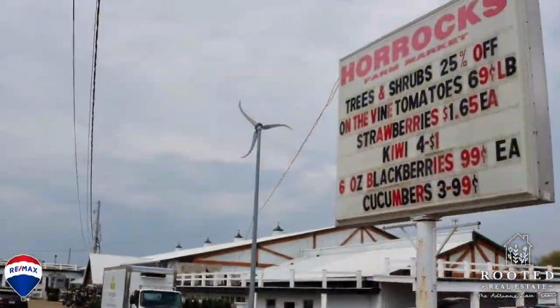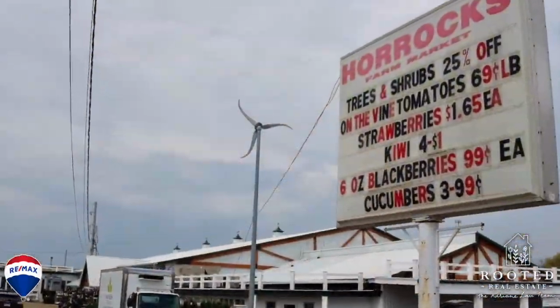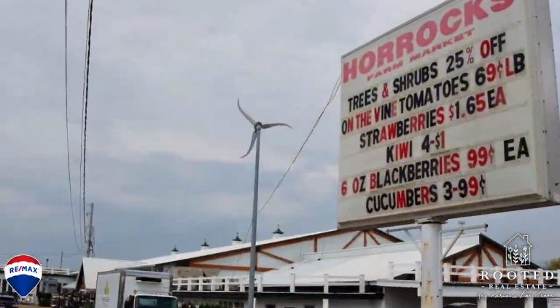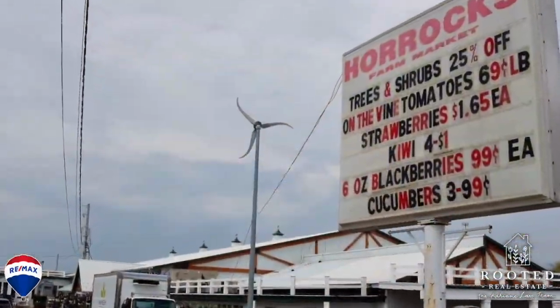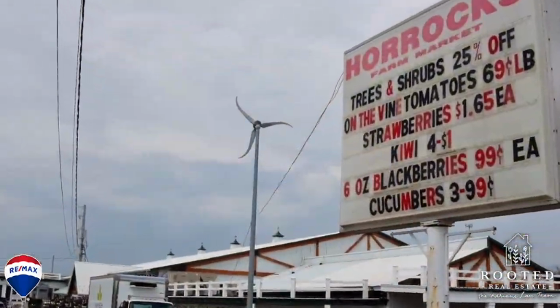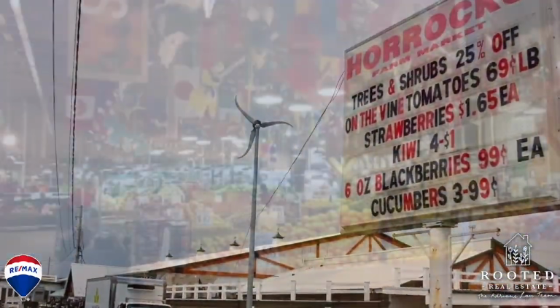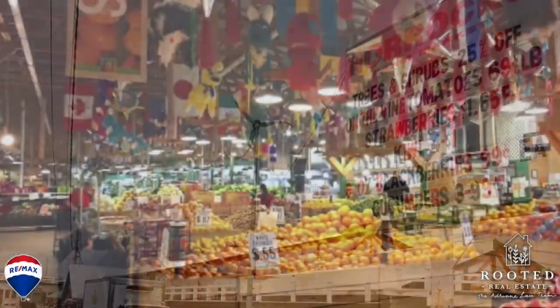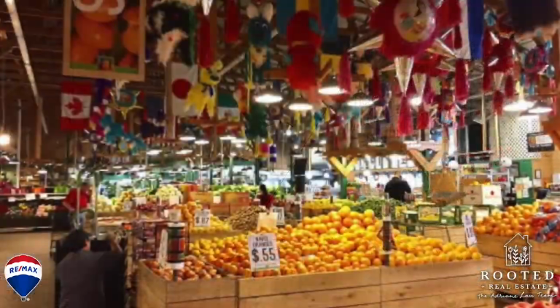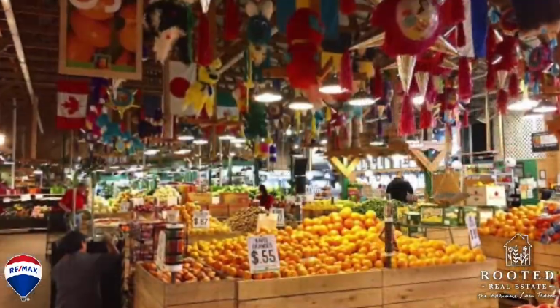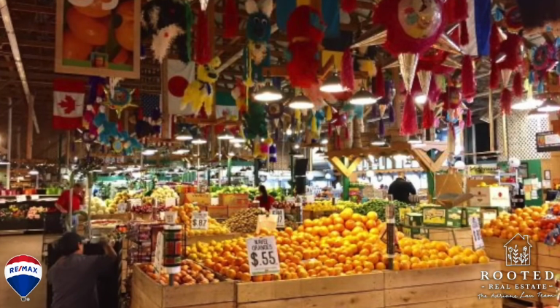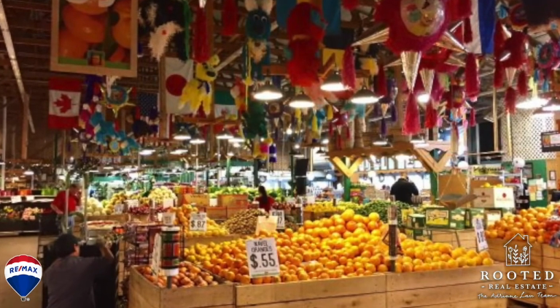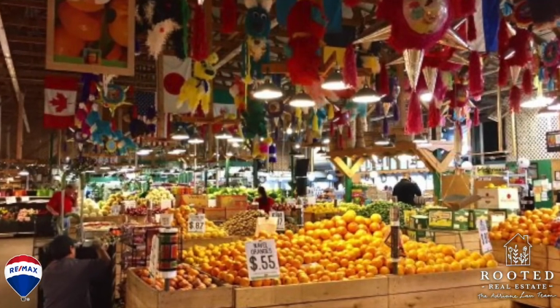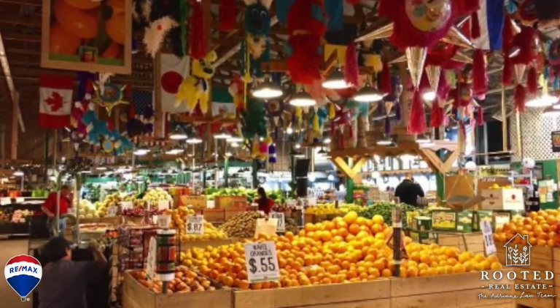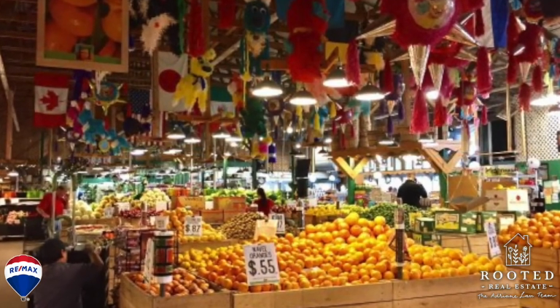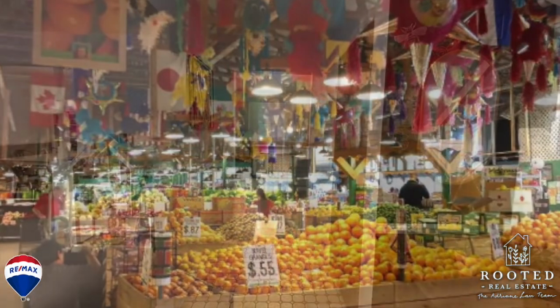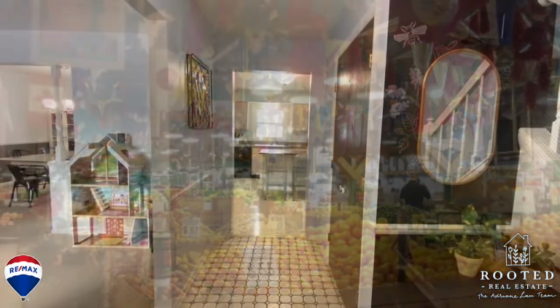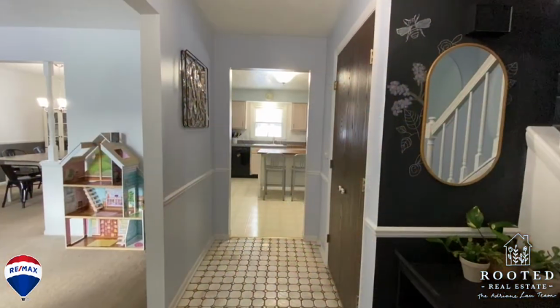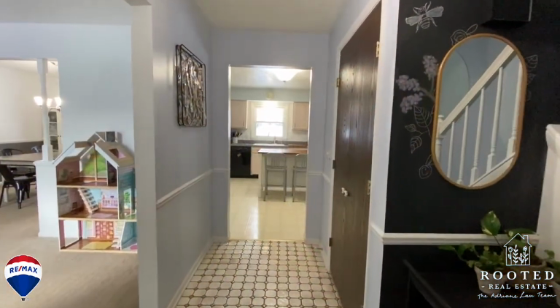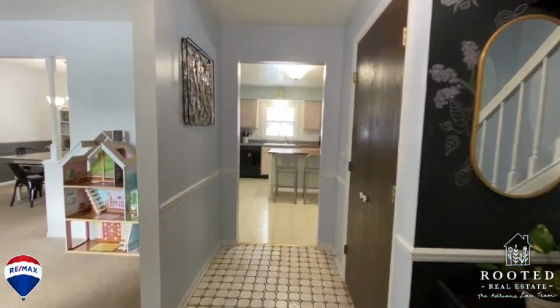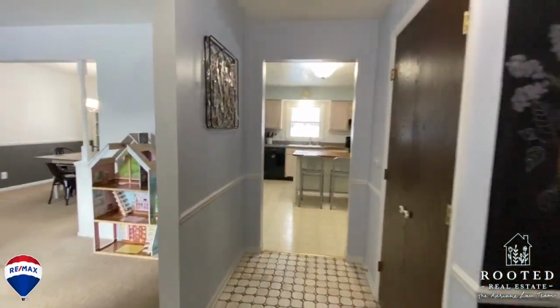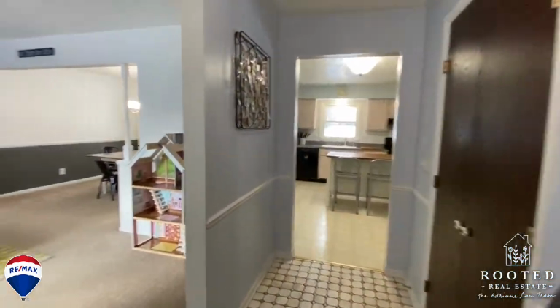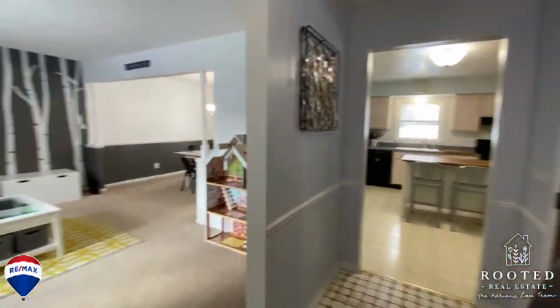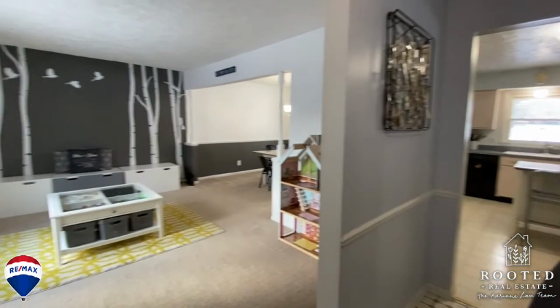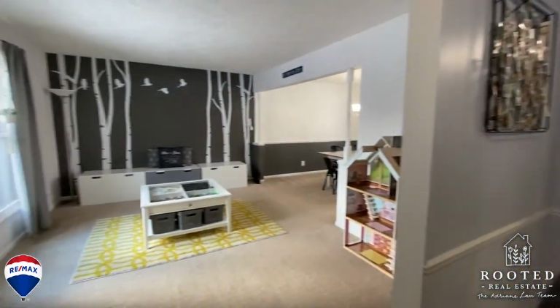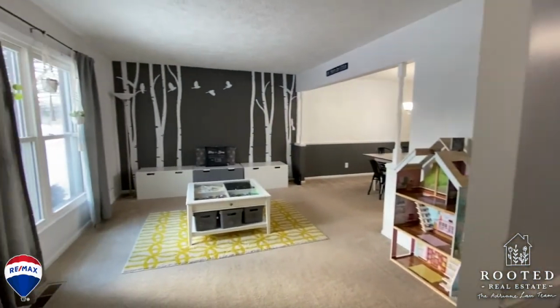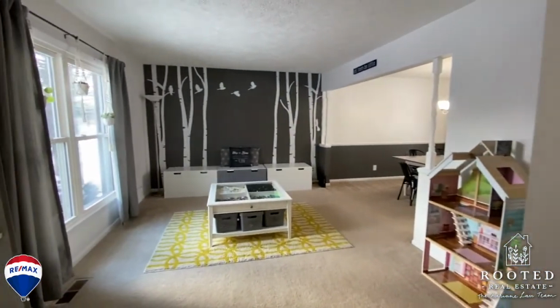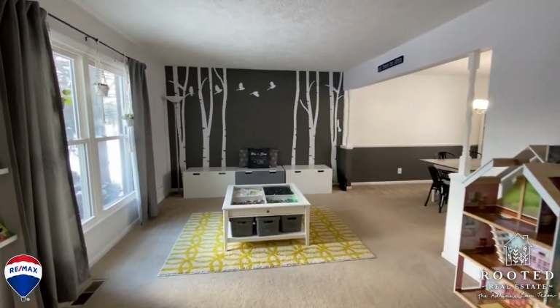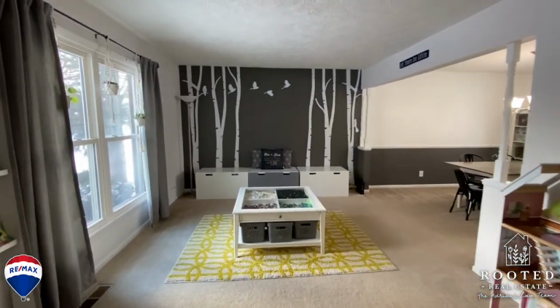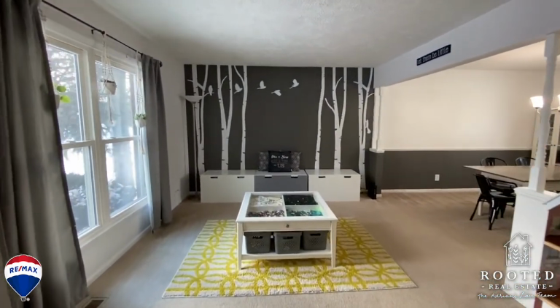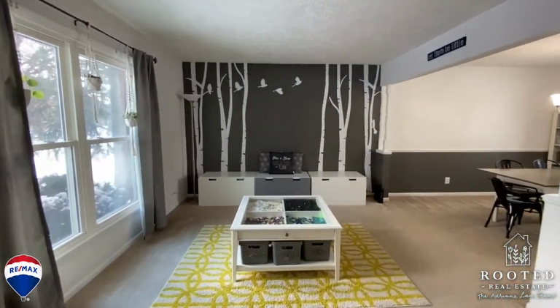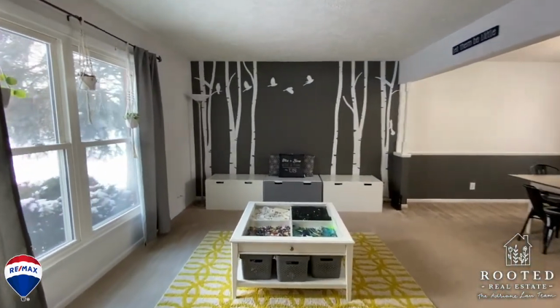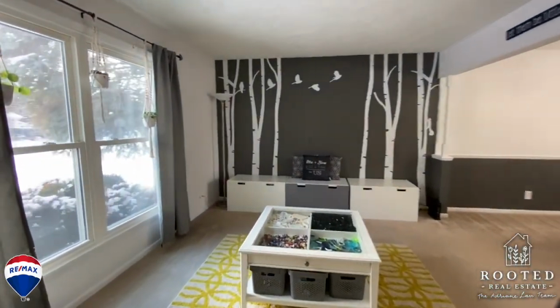You will love living in Delta Township with its busy commercial district offering a variety of shopping and entertainment options. Sharp Park has lots of leisure space and is the trailhead for a paved trail all the way to Horrocks Farm Market.